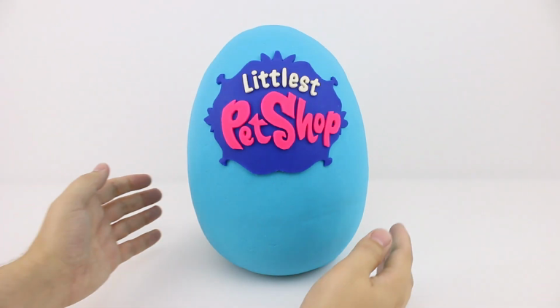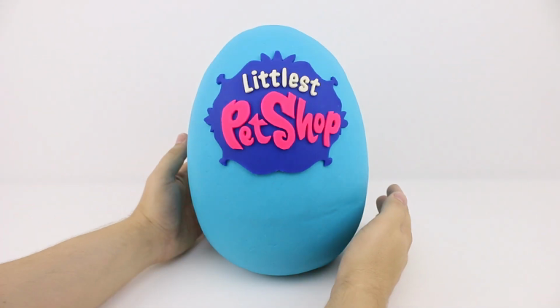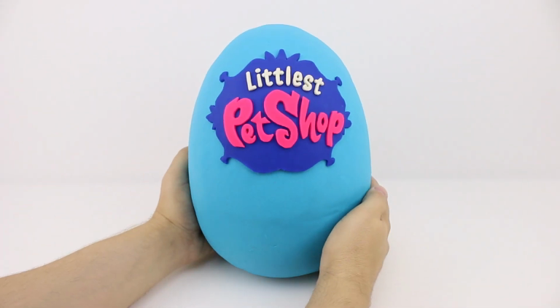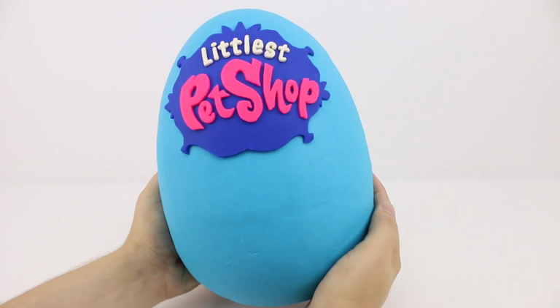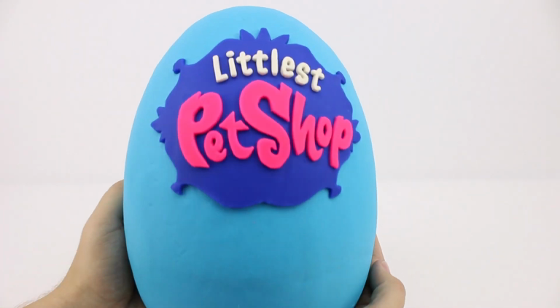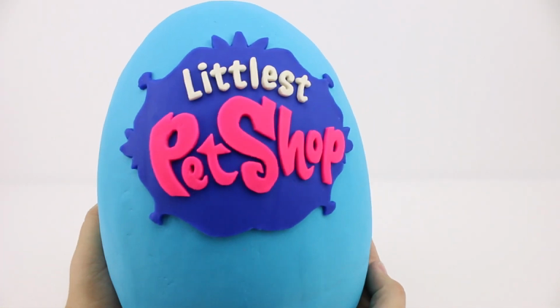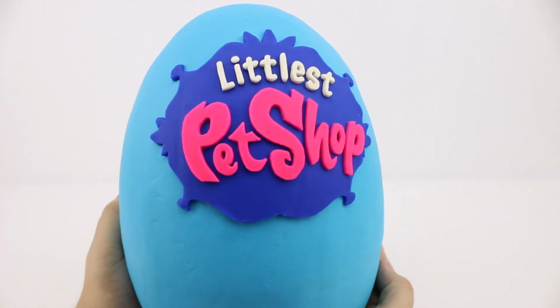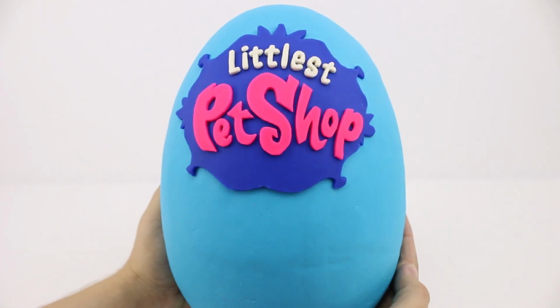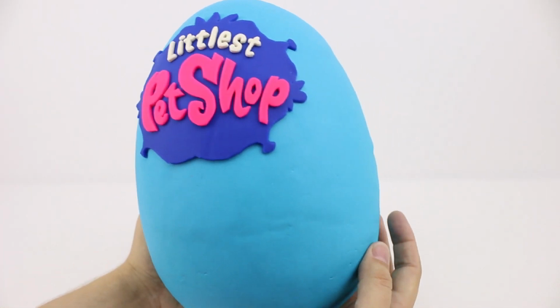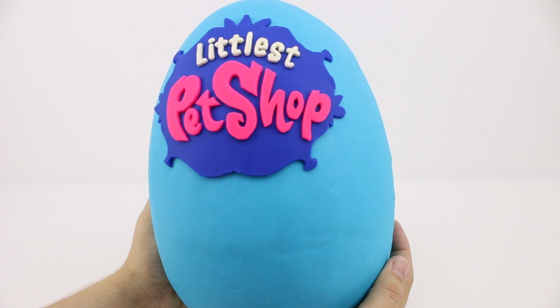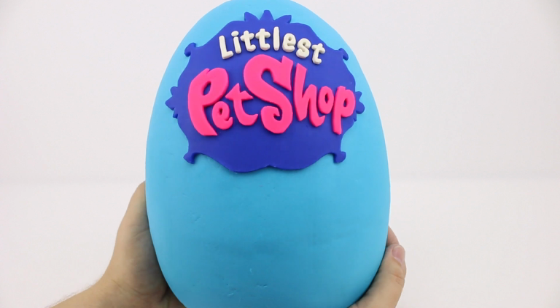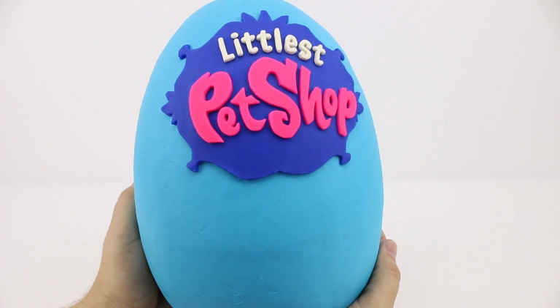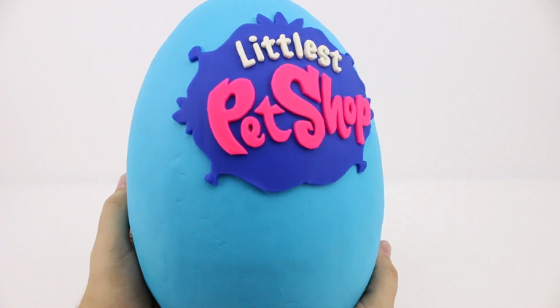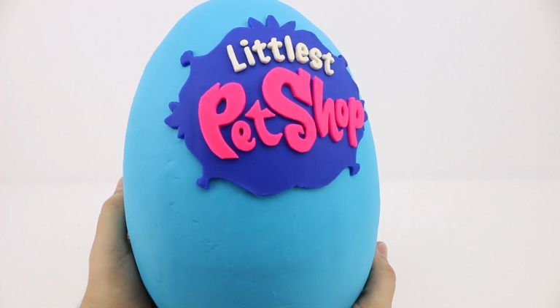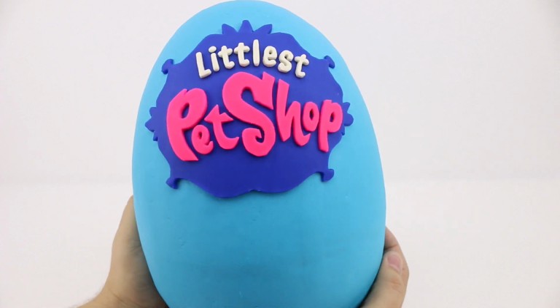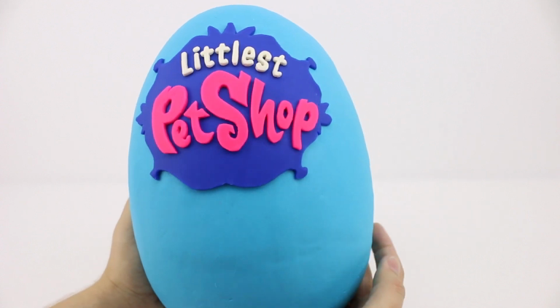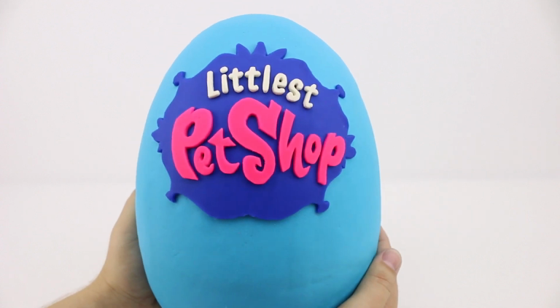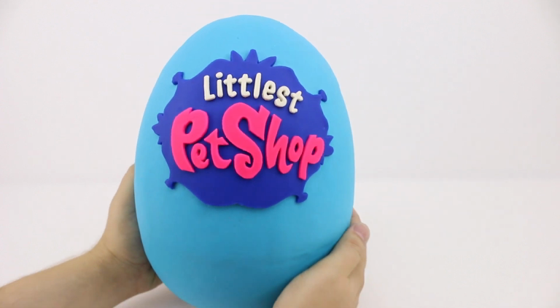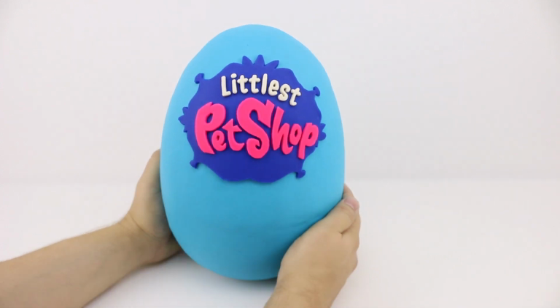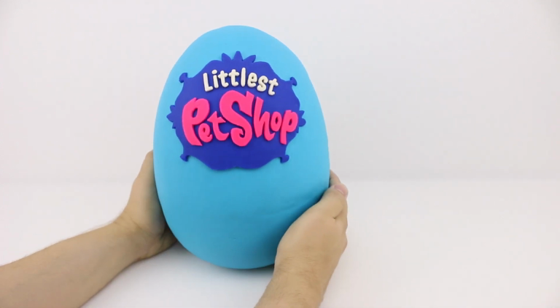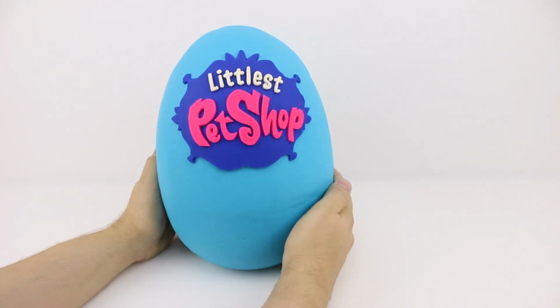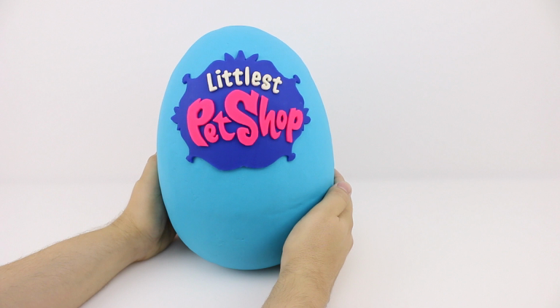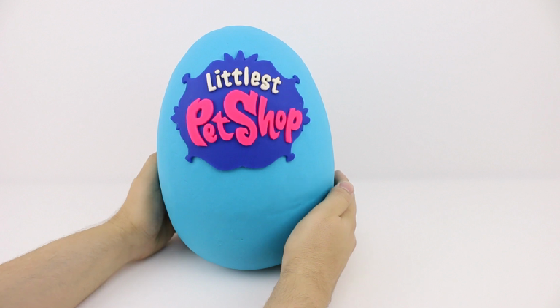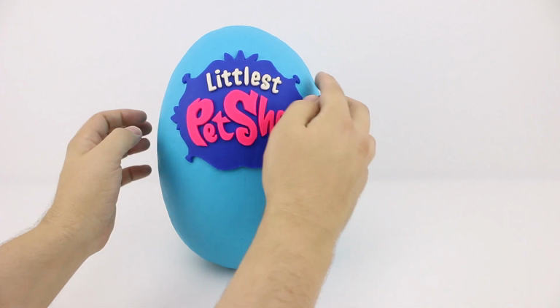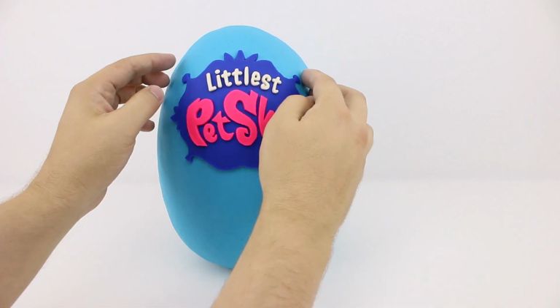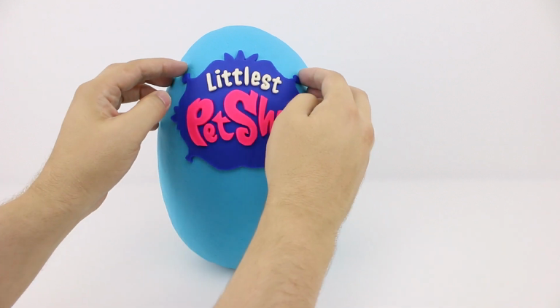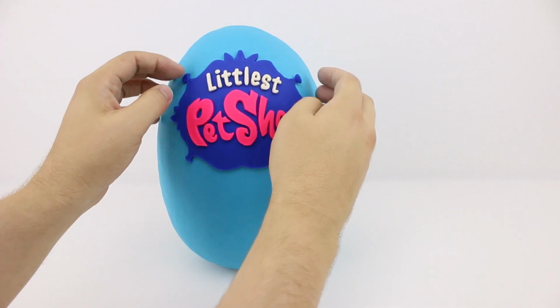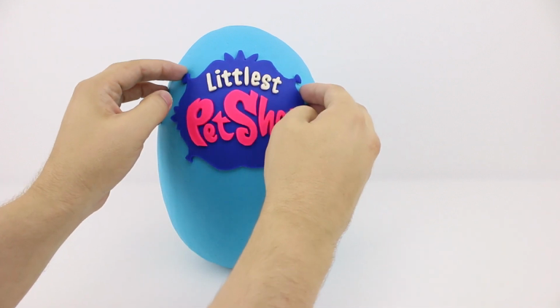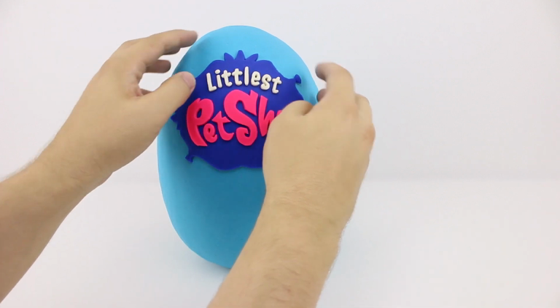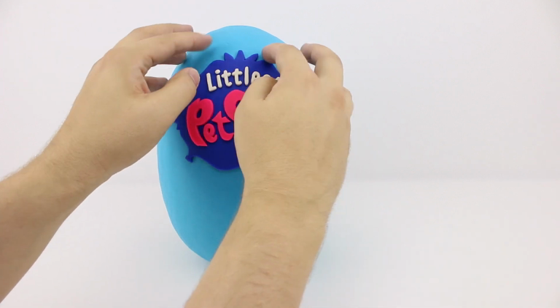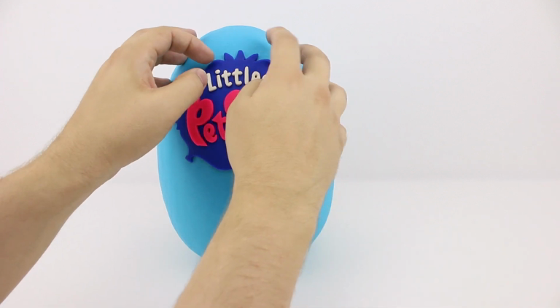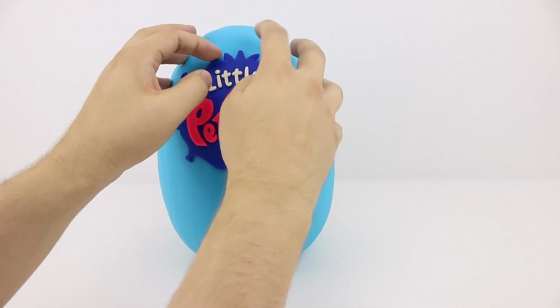Welcome to Harry's Toy Box. On today's episode we're going to be opening our first giant Littlest Pet Shop surprise egg. My dad and I spent a lot of time making this Play-Doh logo. Do you like it? Let us know in the comments below.